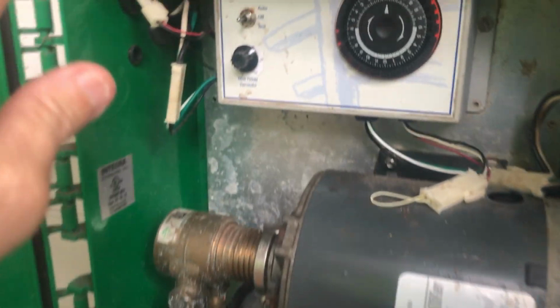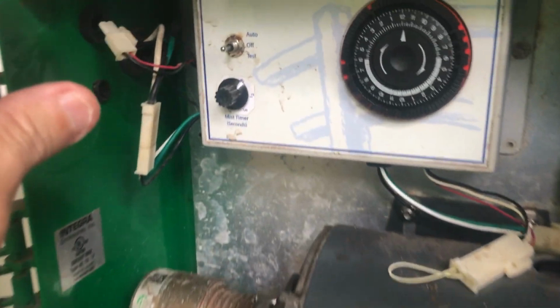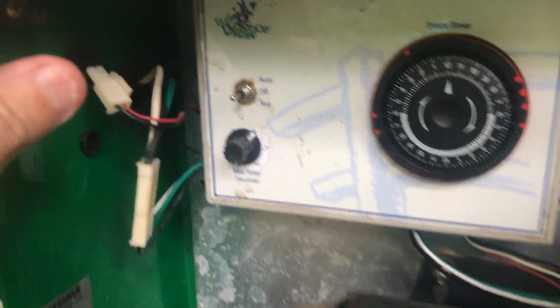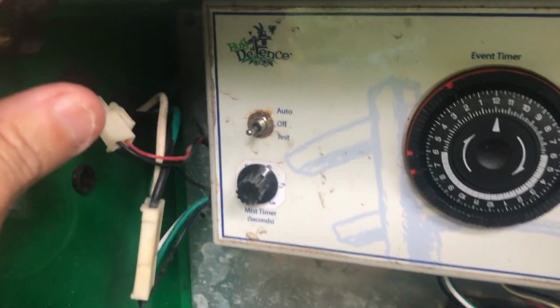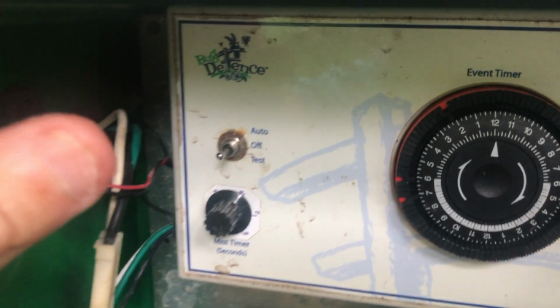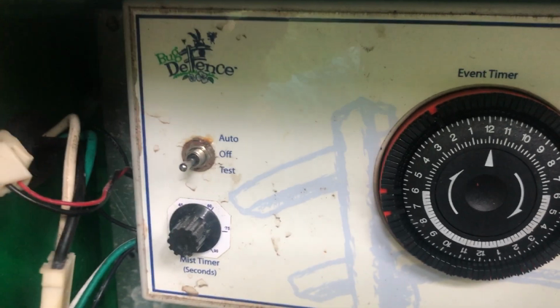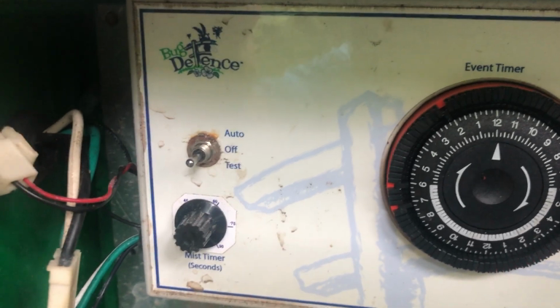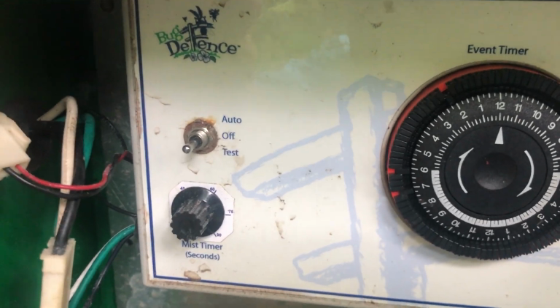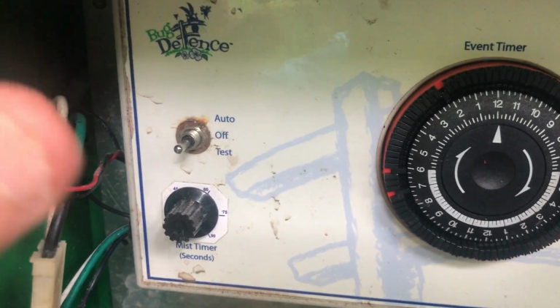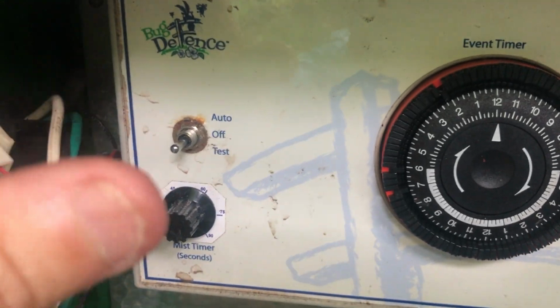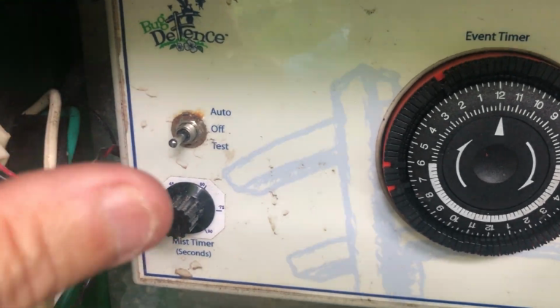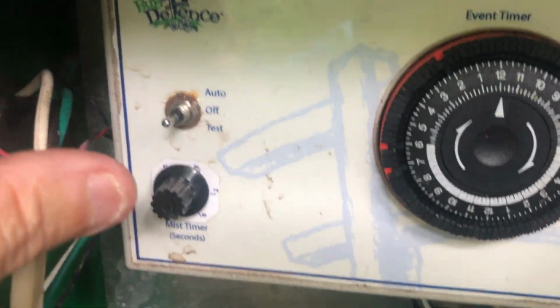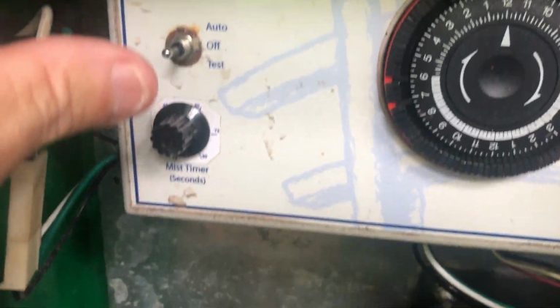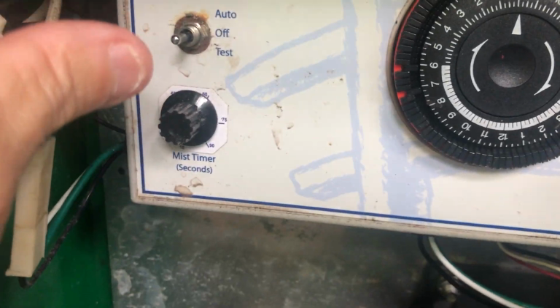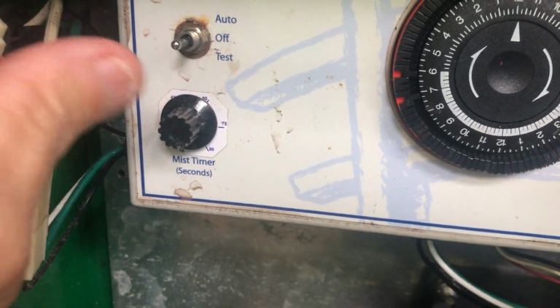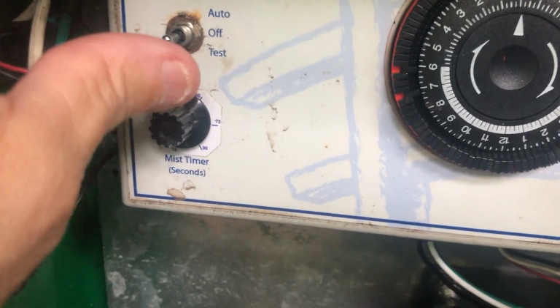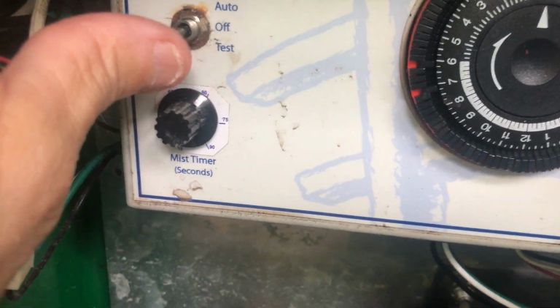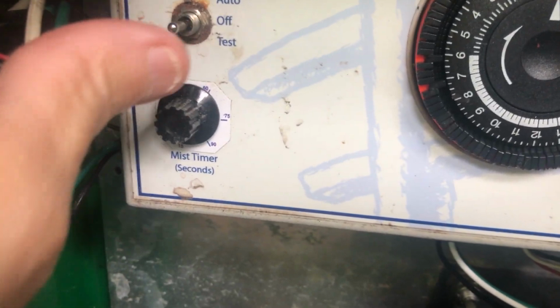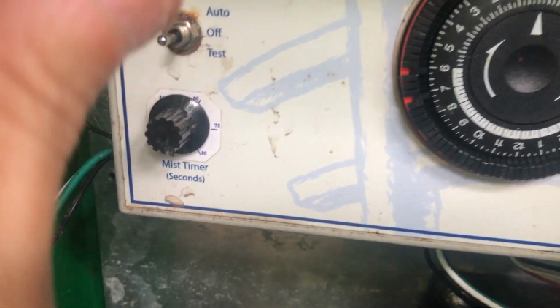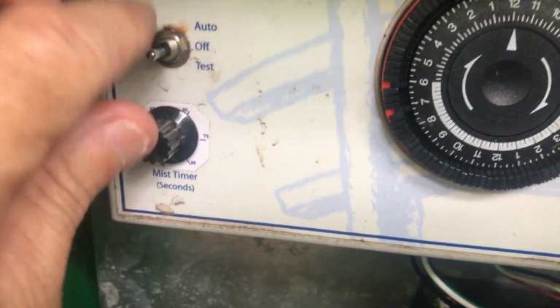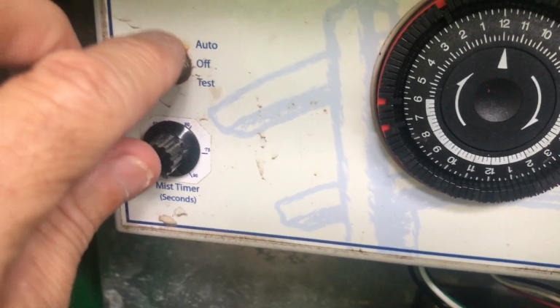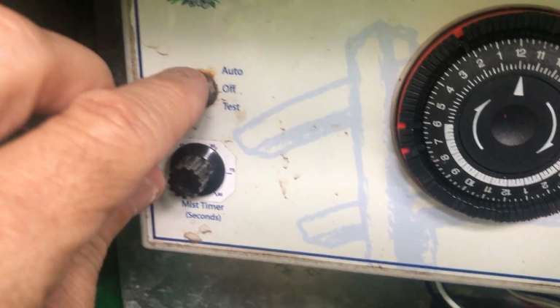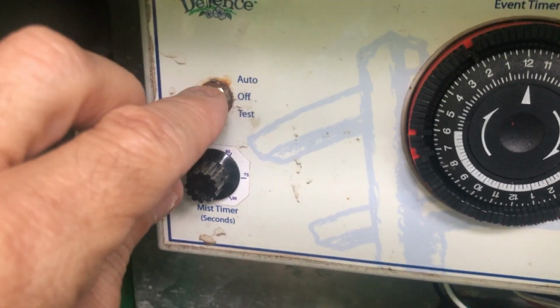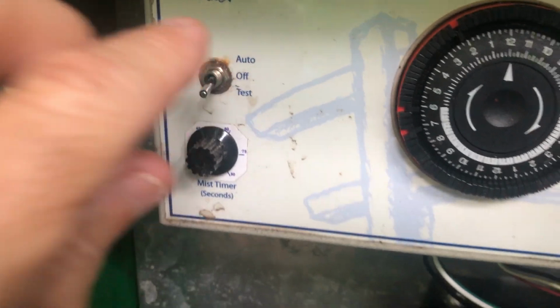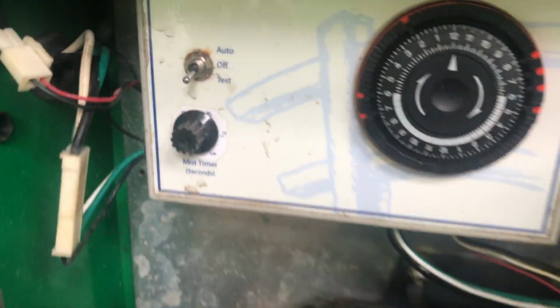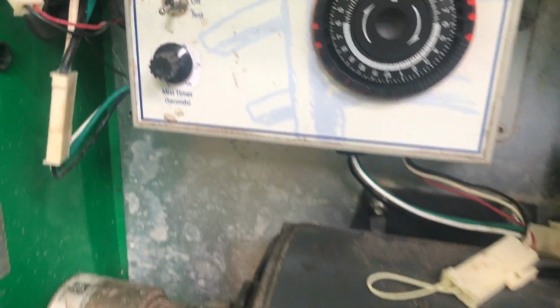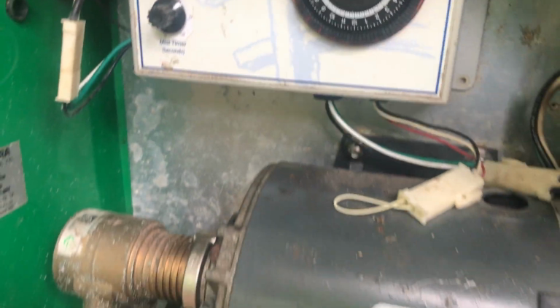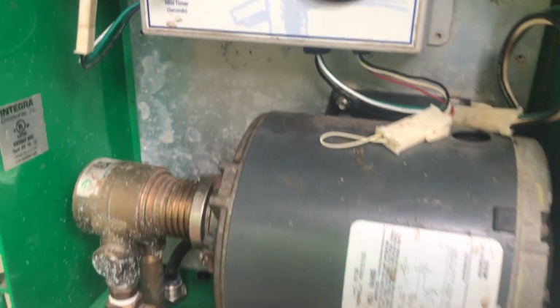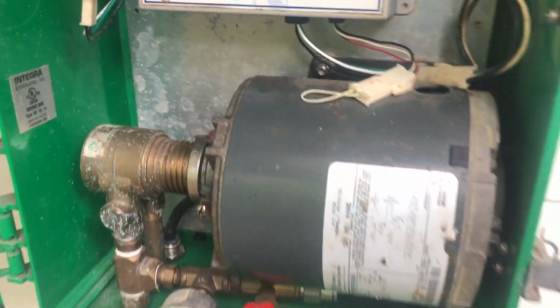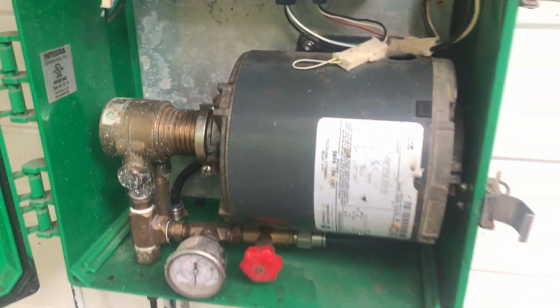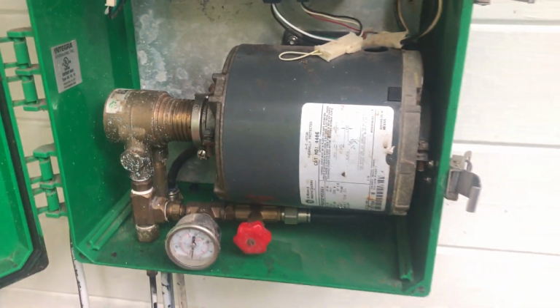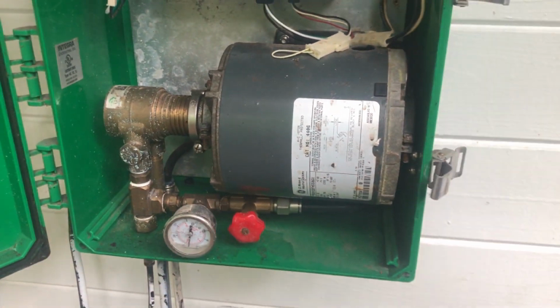Let's see what we got here. On test. Oh, look at that. That worked.